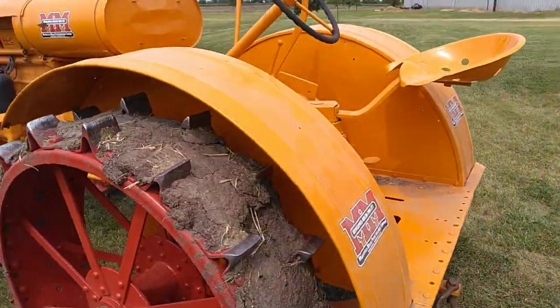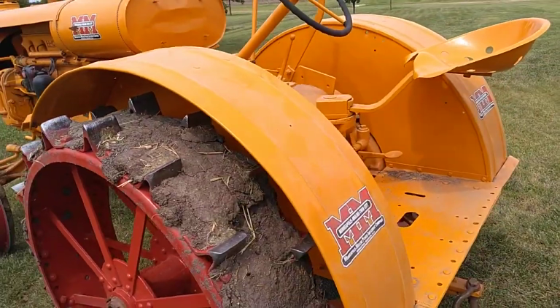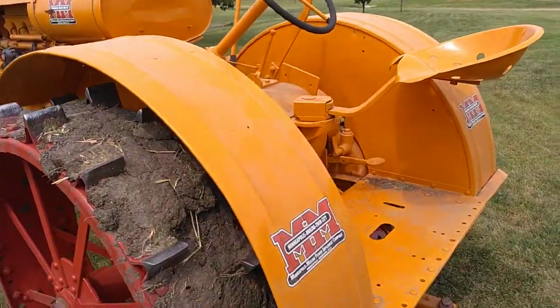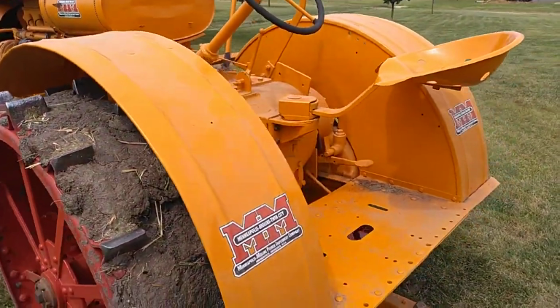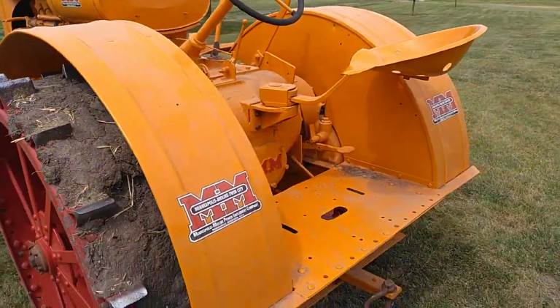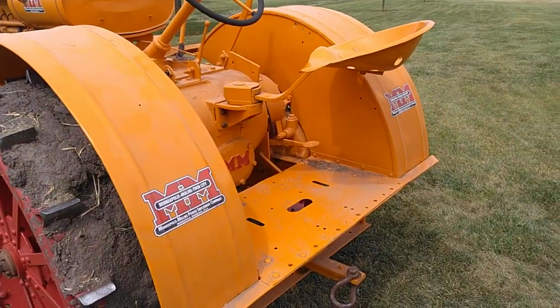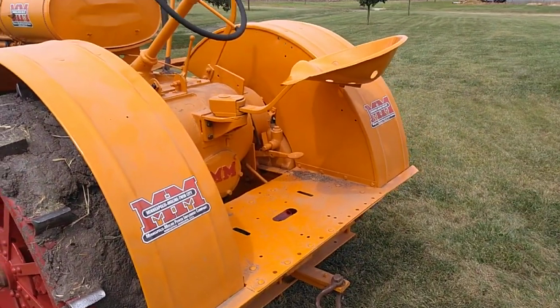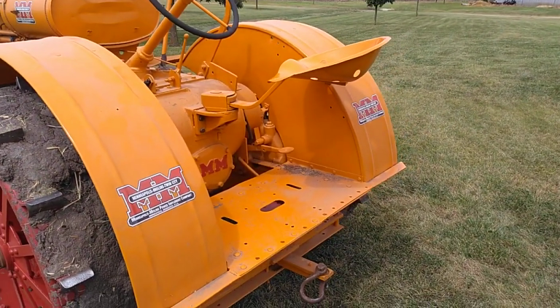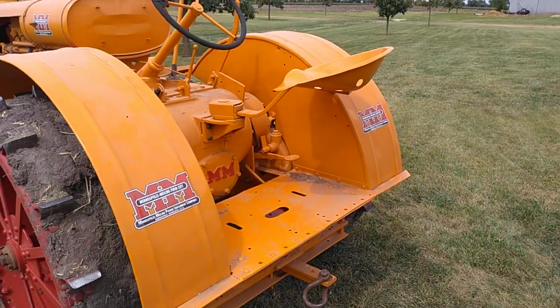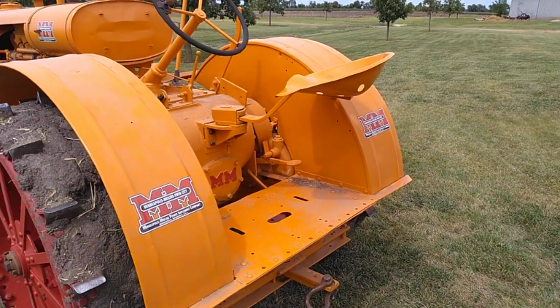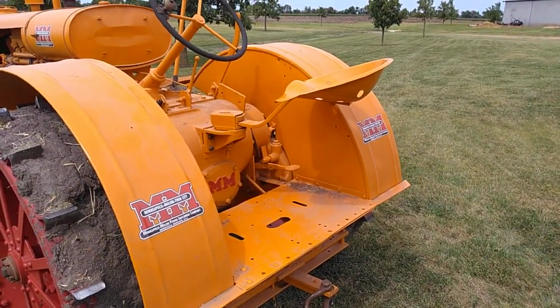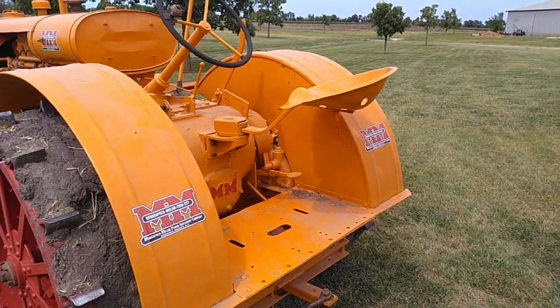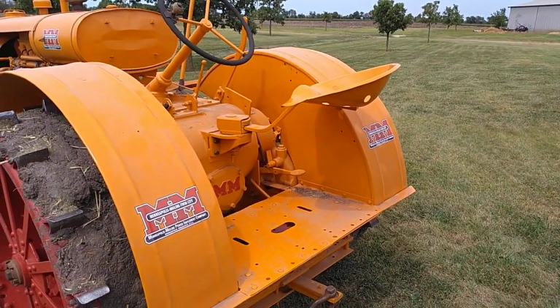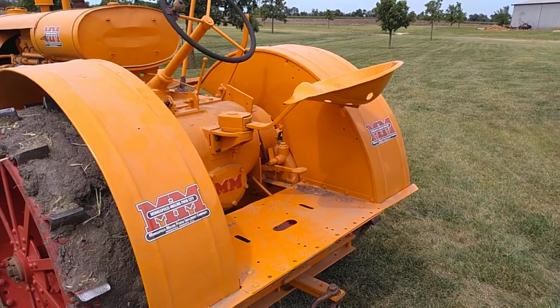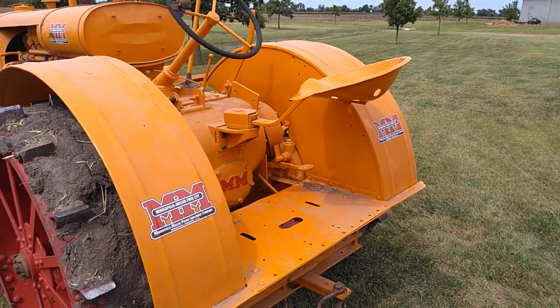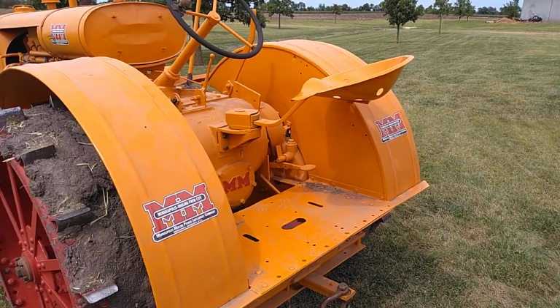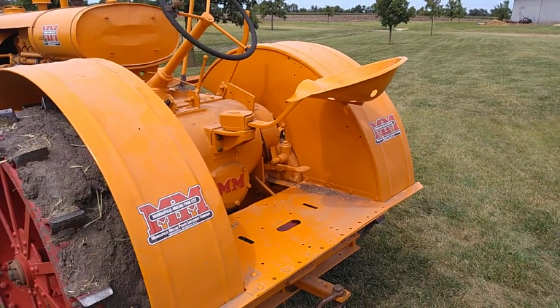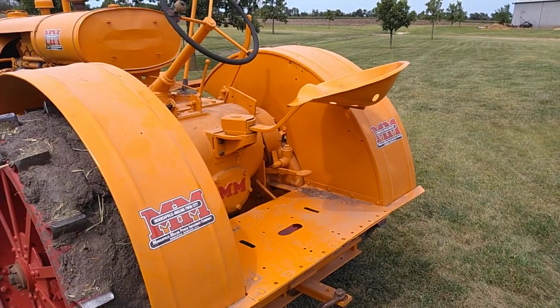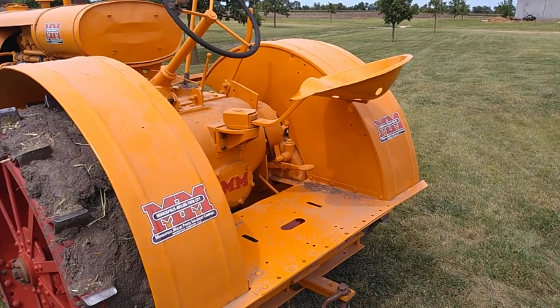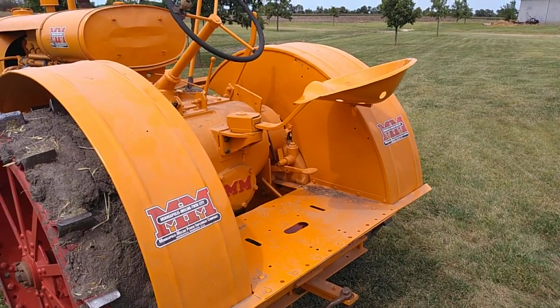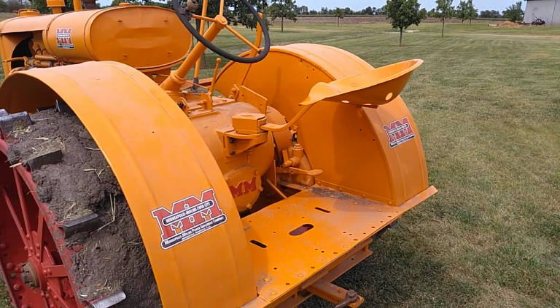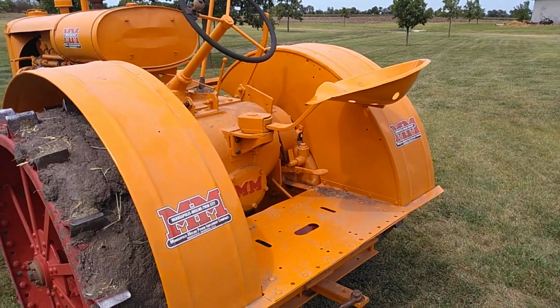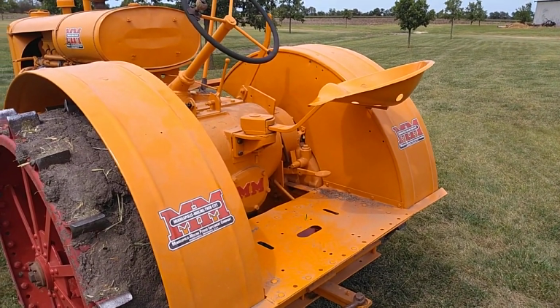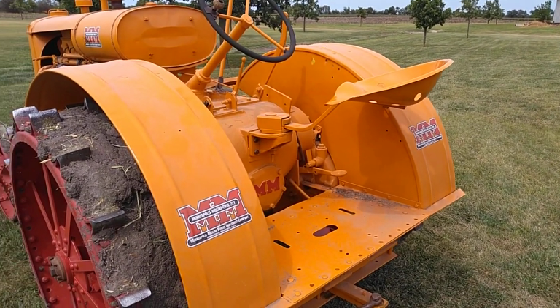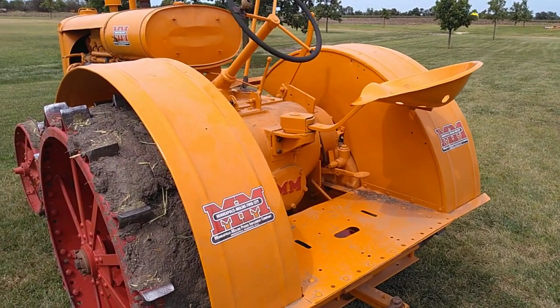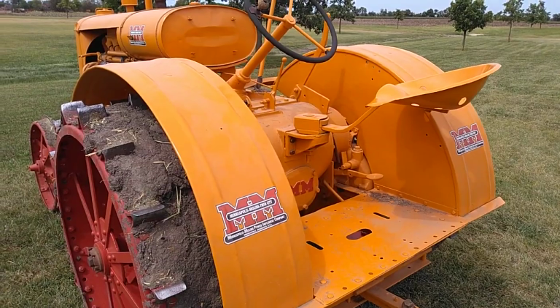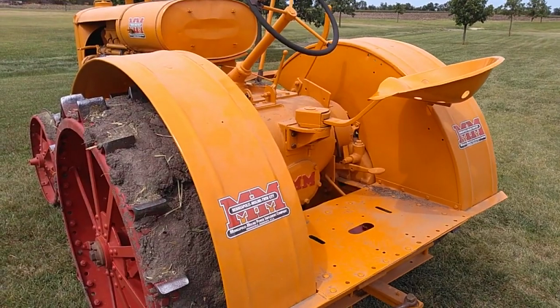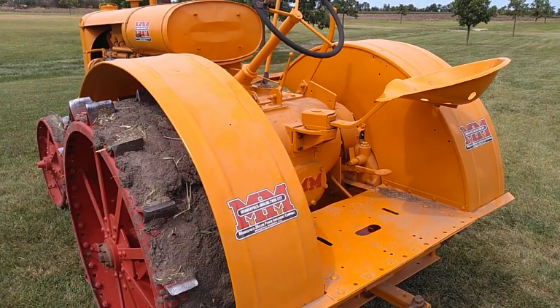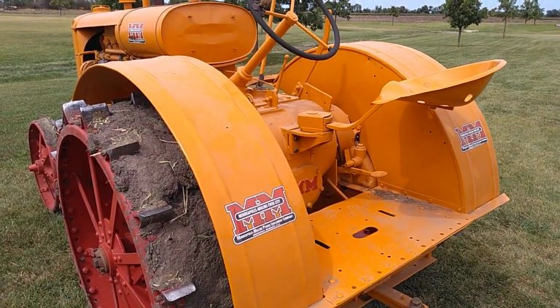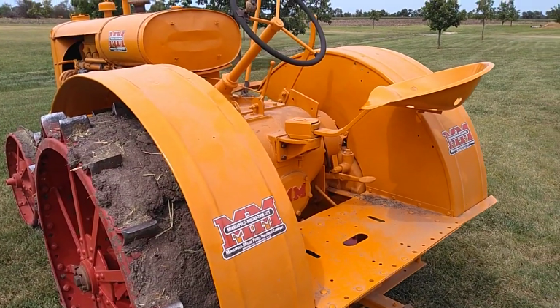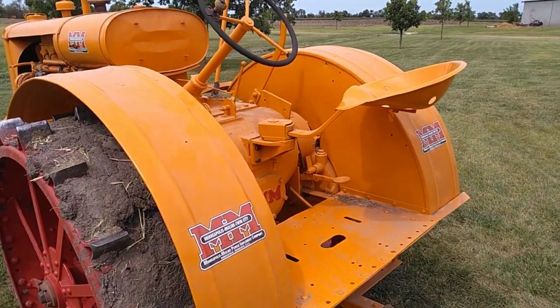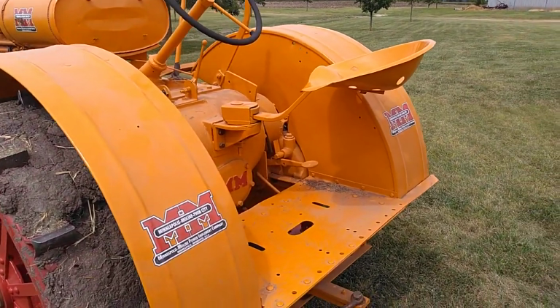We also made C case fenders fitted. Twin City had a kind of bad, thin fender — a lot of them didn't last very long.